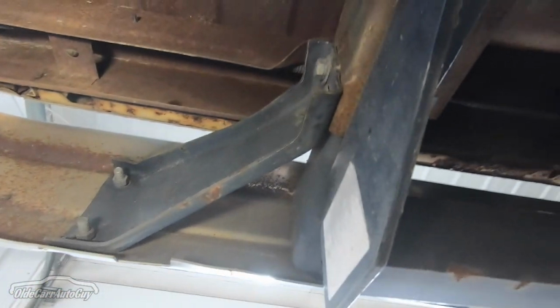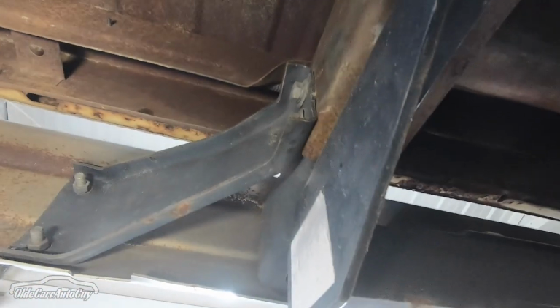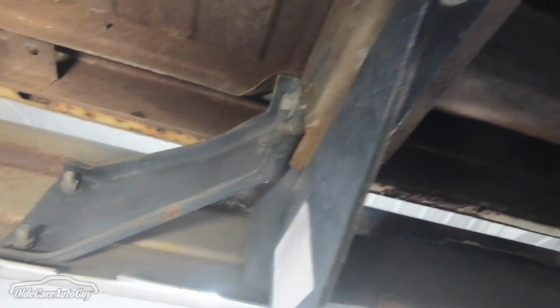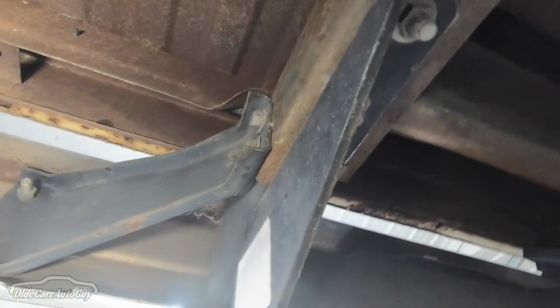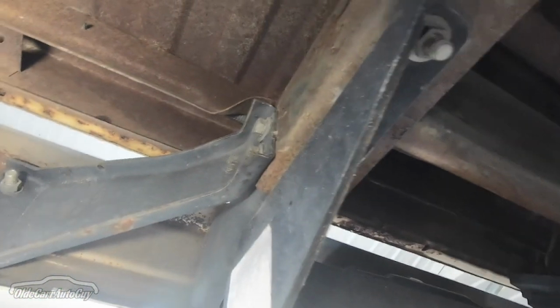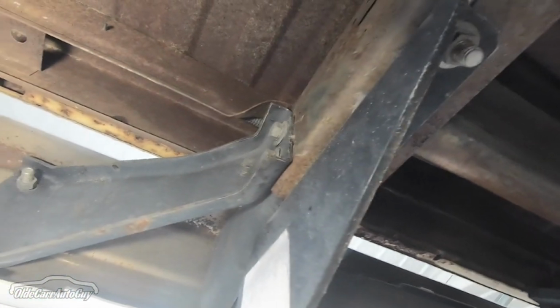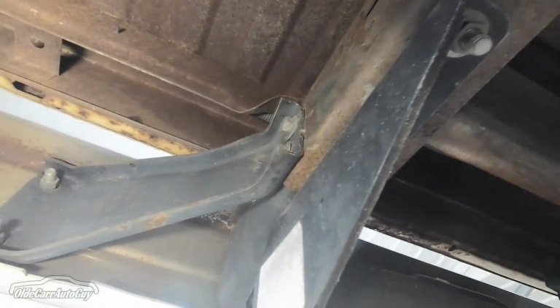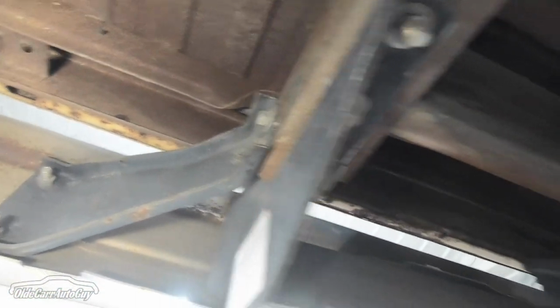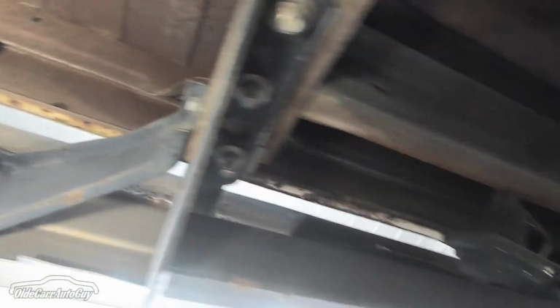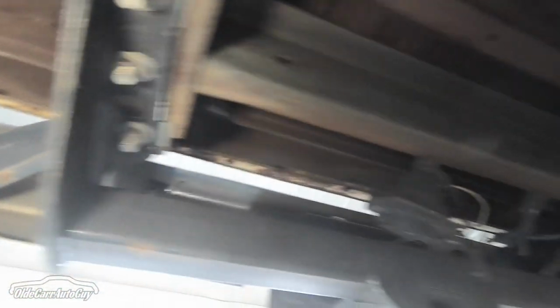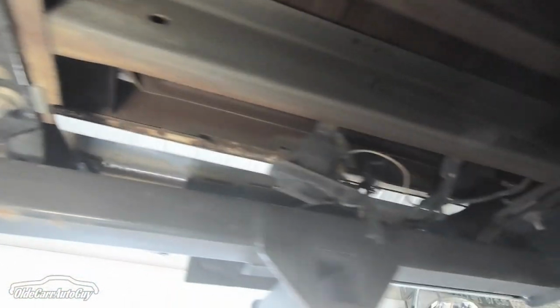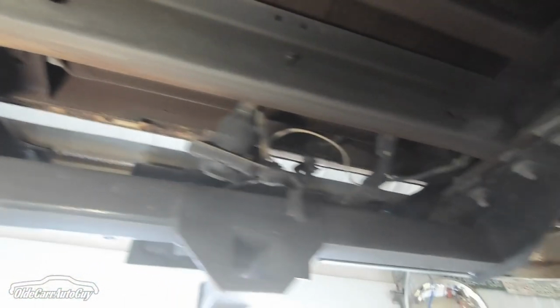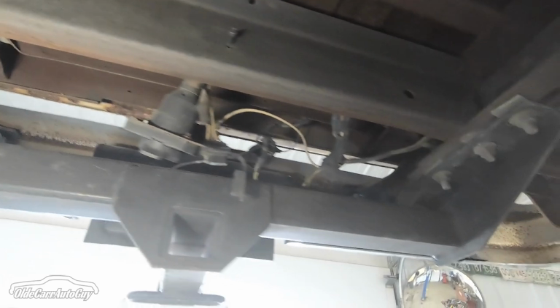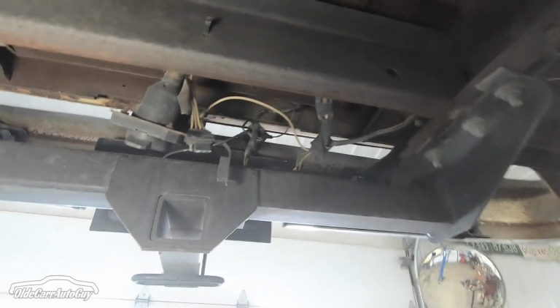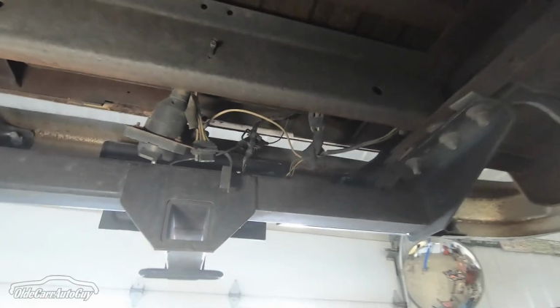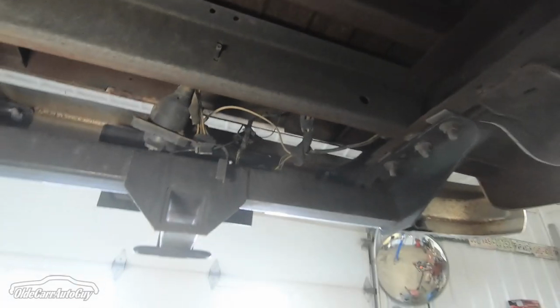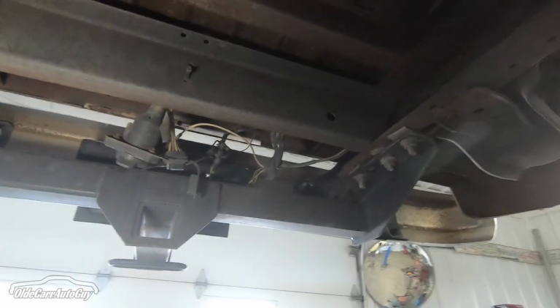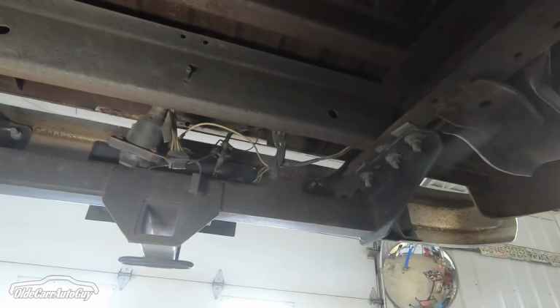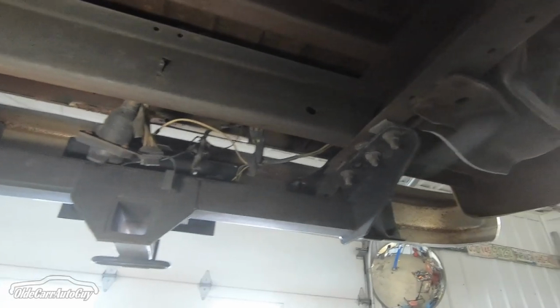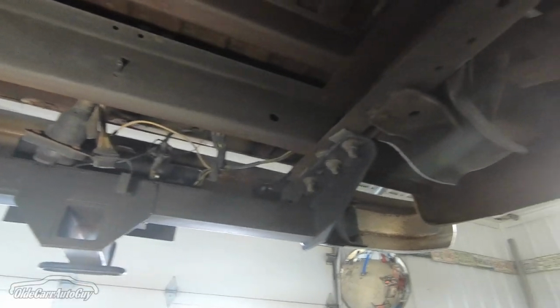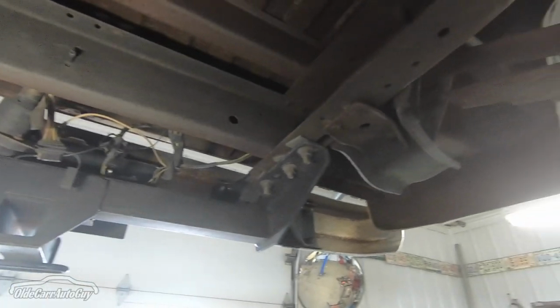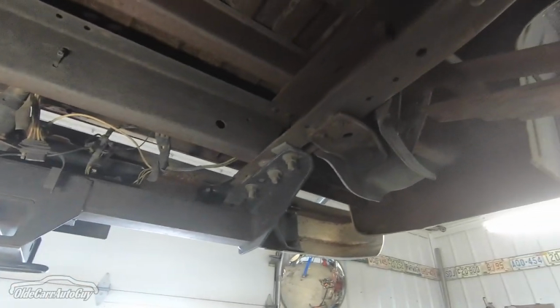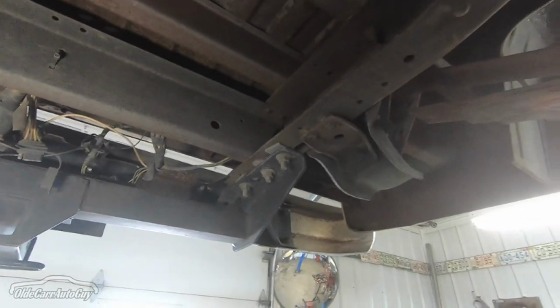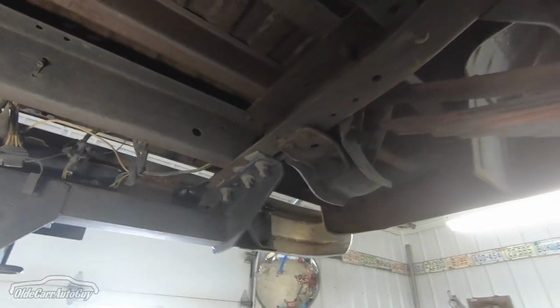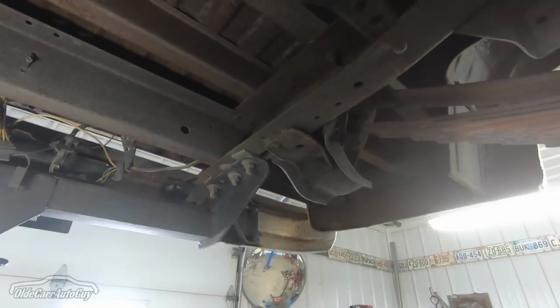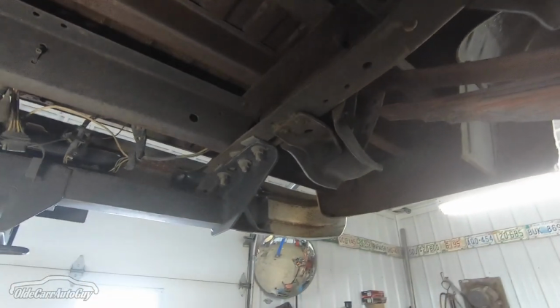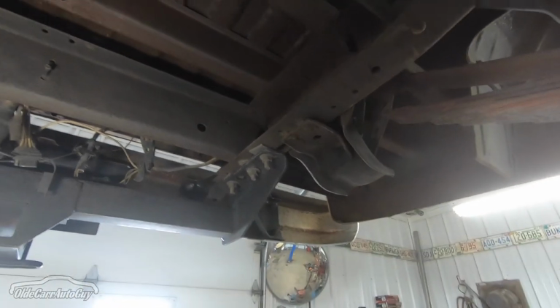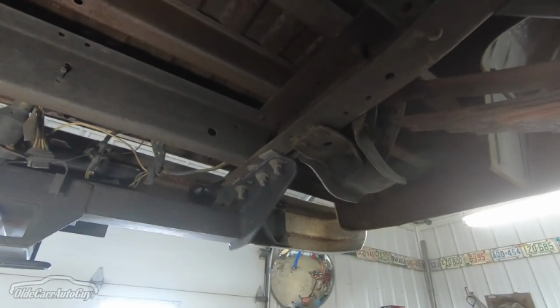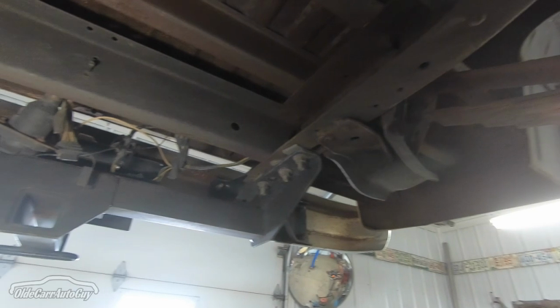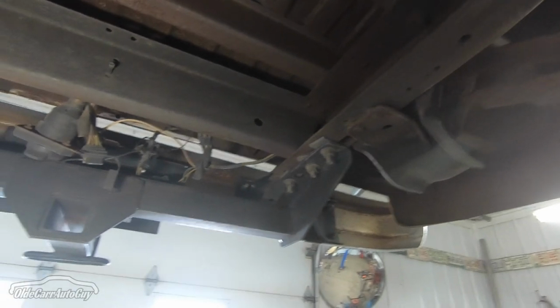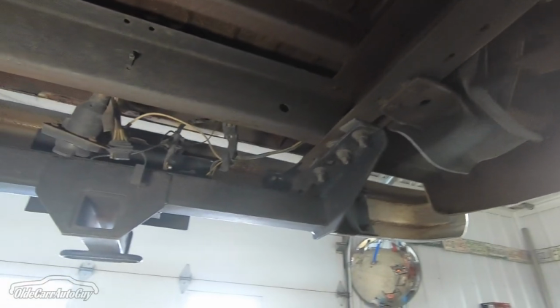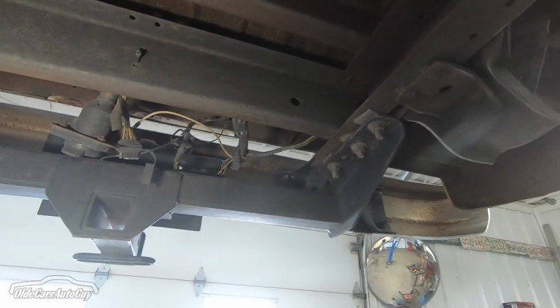Going up to the inner fenders back here, everything's in good shape. The back bumper looks brand new or fairly new — the bracket still has some black paint on it. This trailer hitch will be coming off. We don't need a trailer hitch for this truck, and if we're going to lower it we definitely don't need things any closer to the ground.